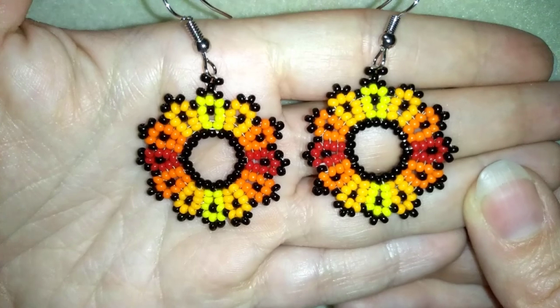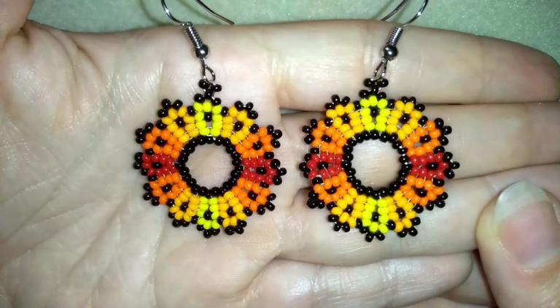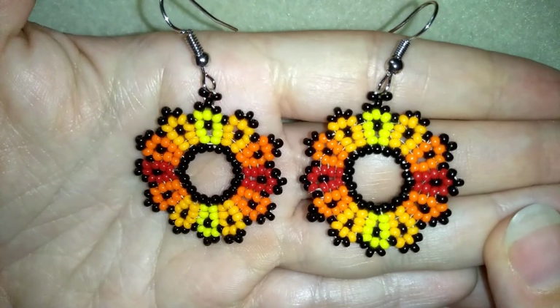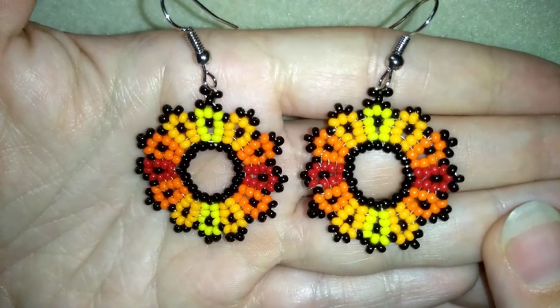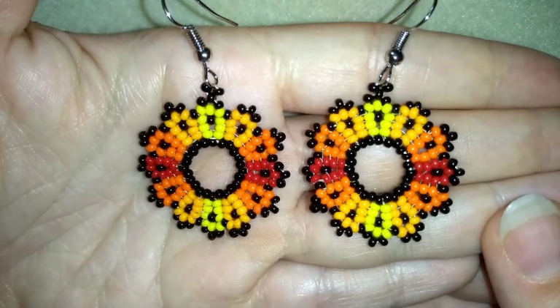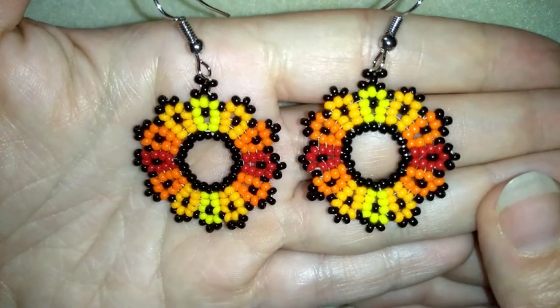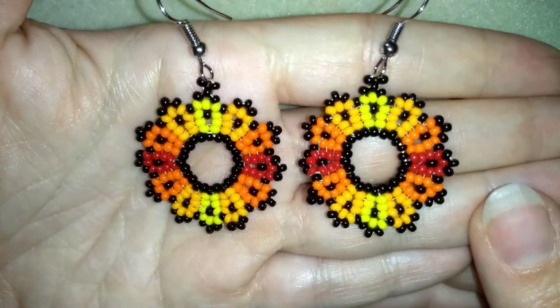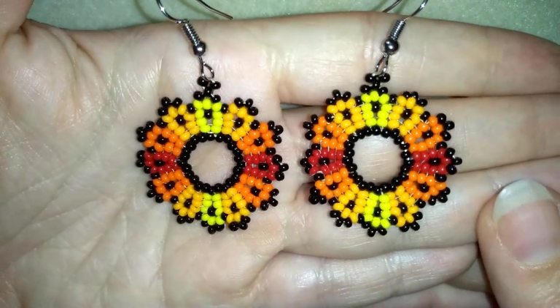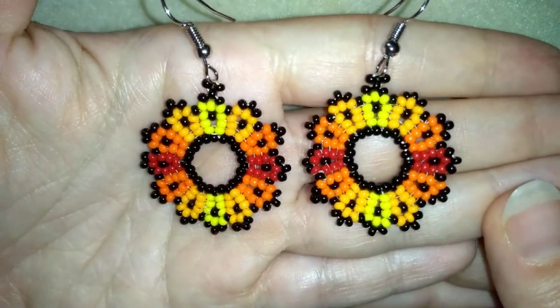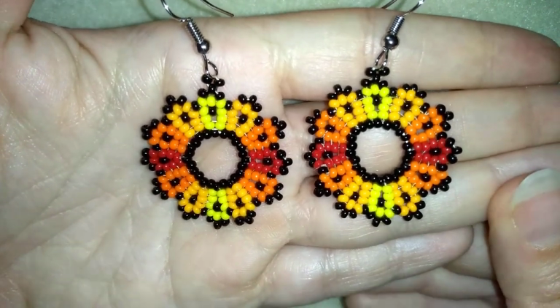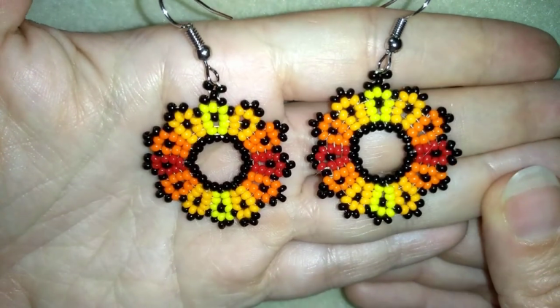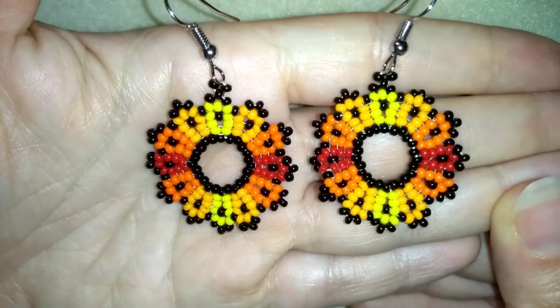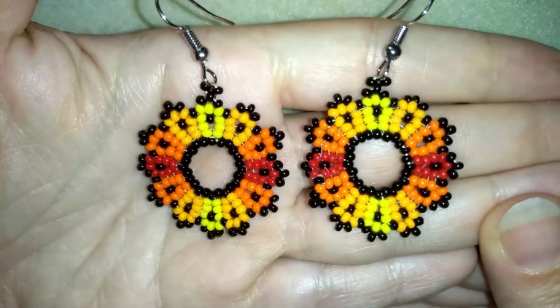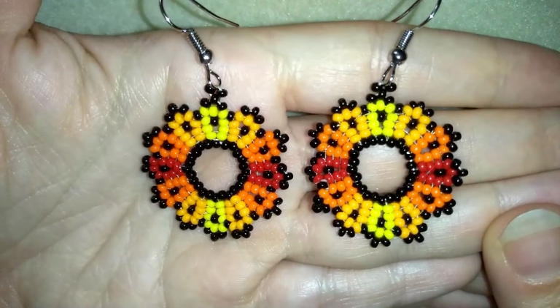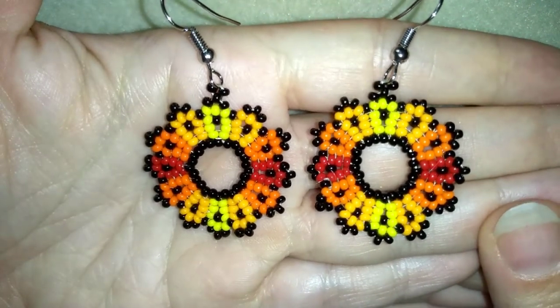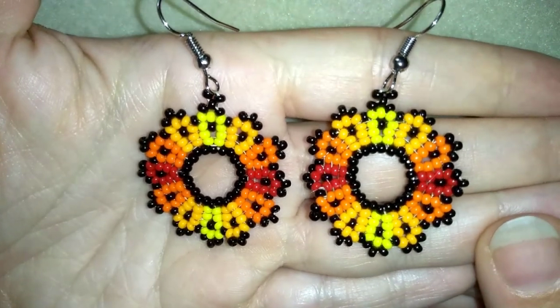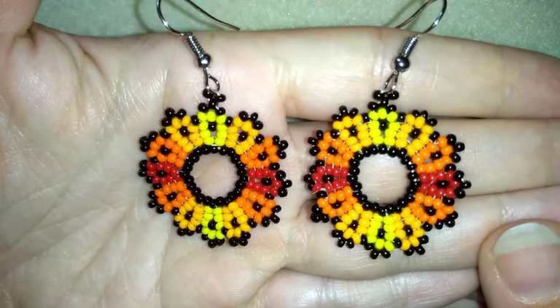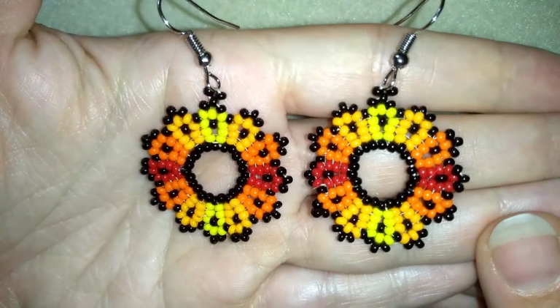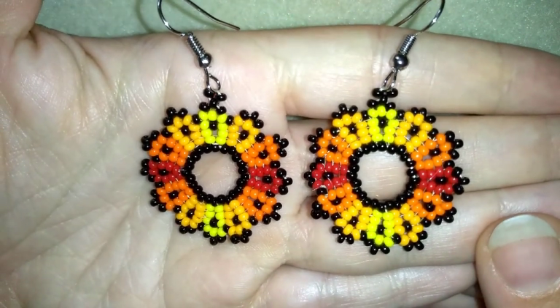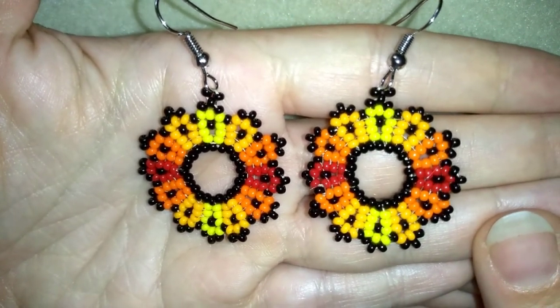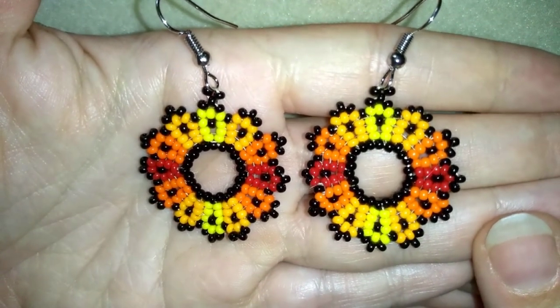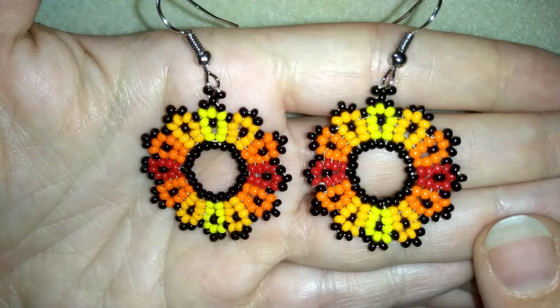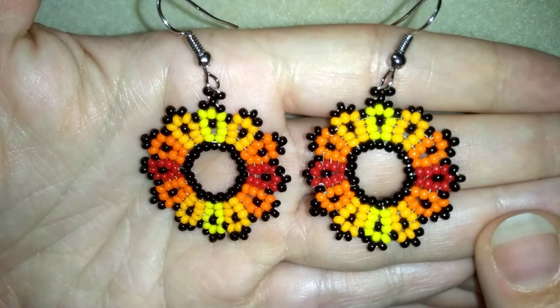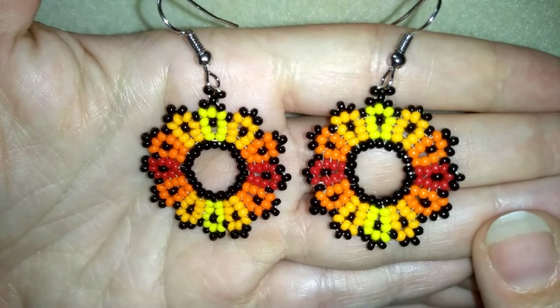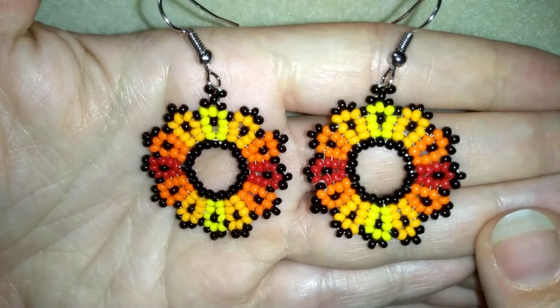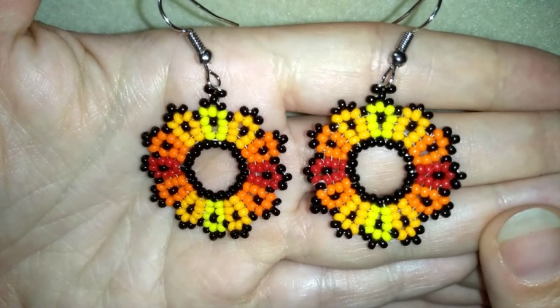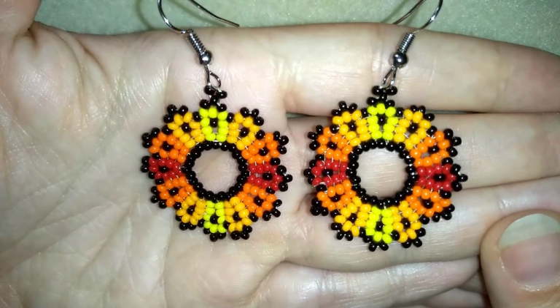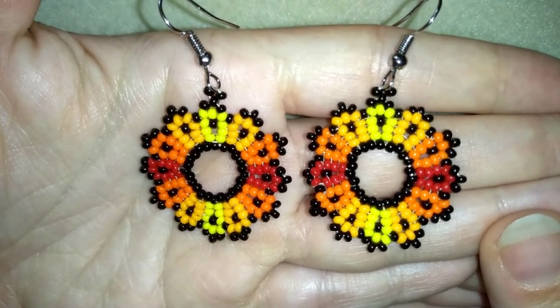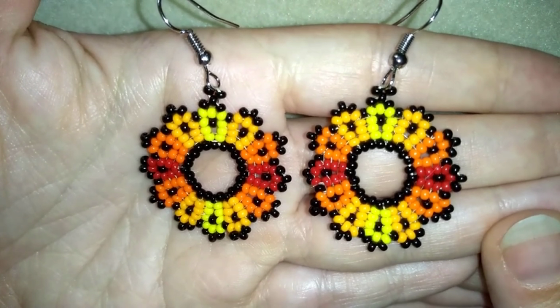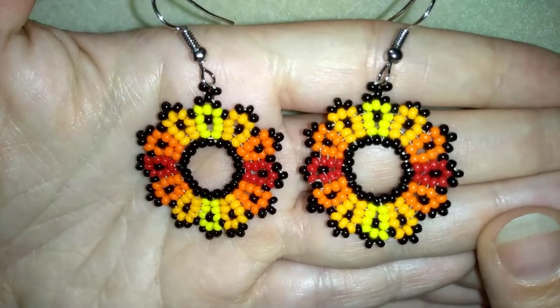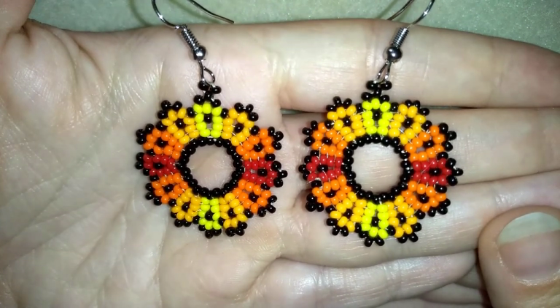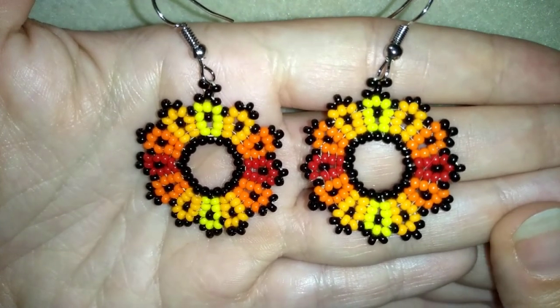Hi there you guys! I'm Teddy from Bijuteo Beading and in today's tutorial I'm going to be showing you how to make these beautiful flaming seed bead earrings. They are easy to make and I'm showing step by step, so I'm sure by the end of this tutorial you're going to be able to make them by yourself.